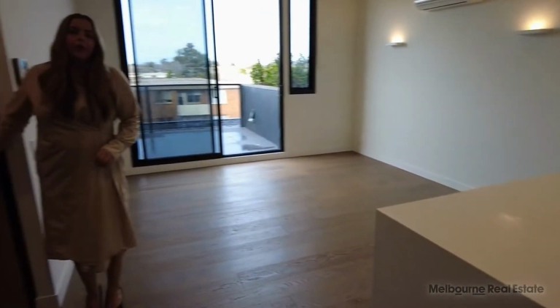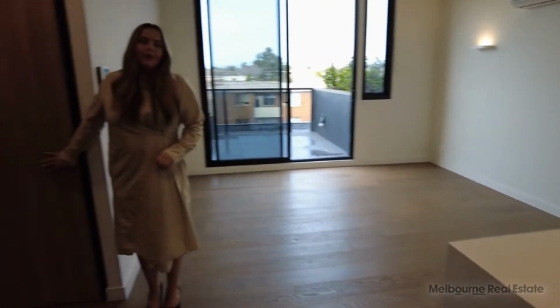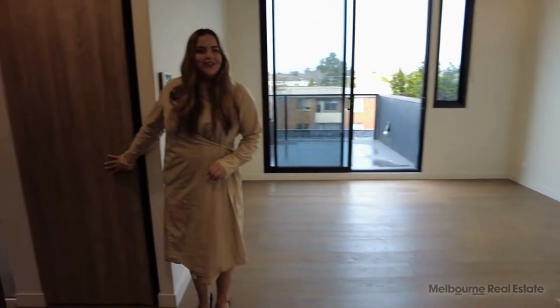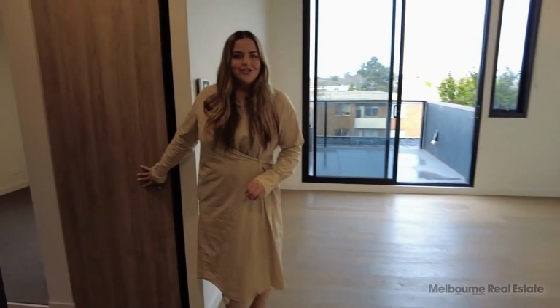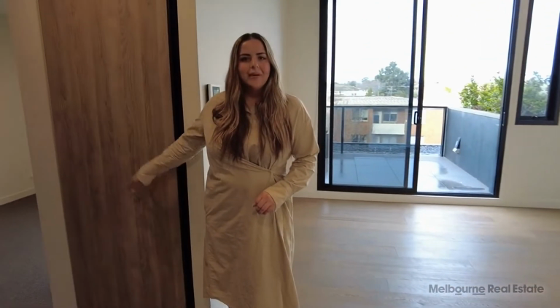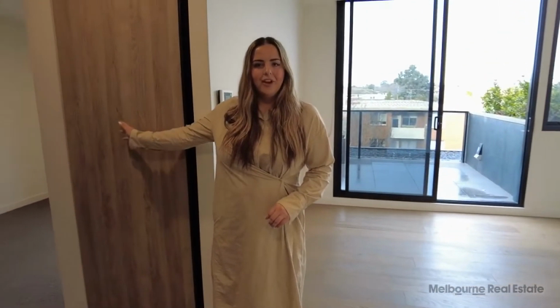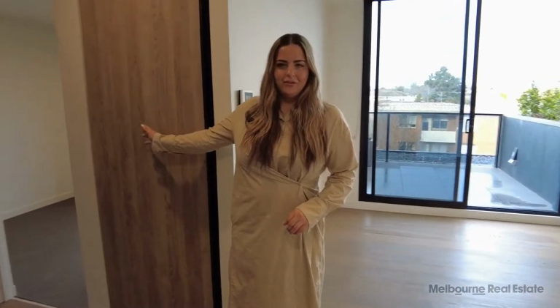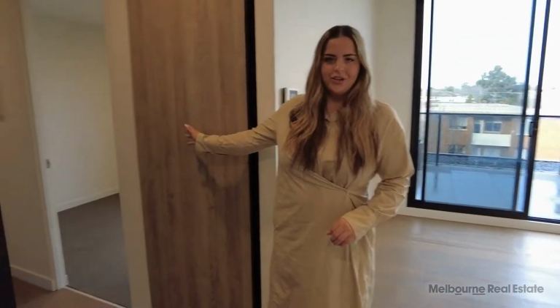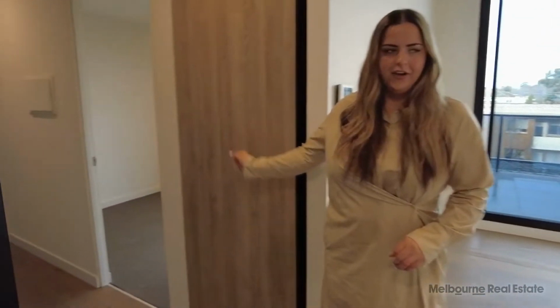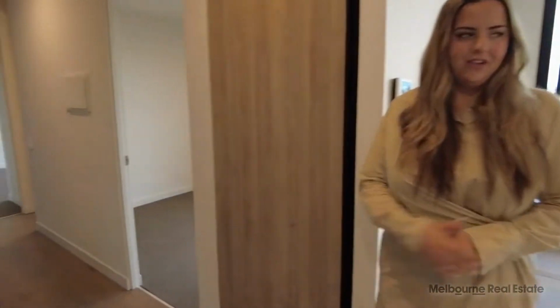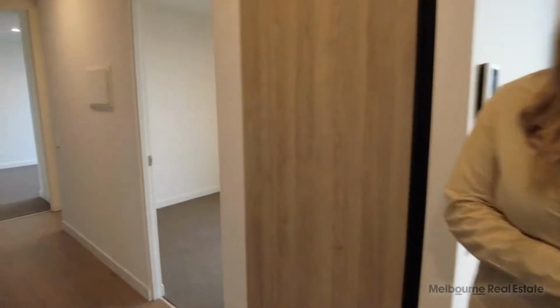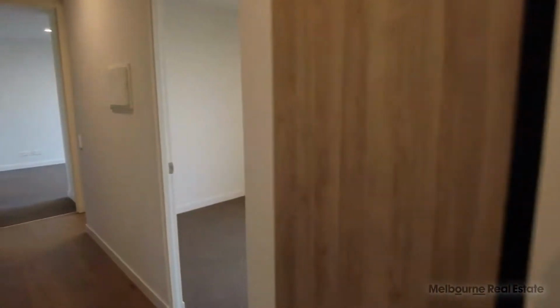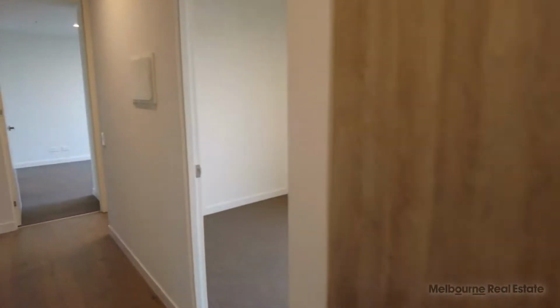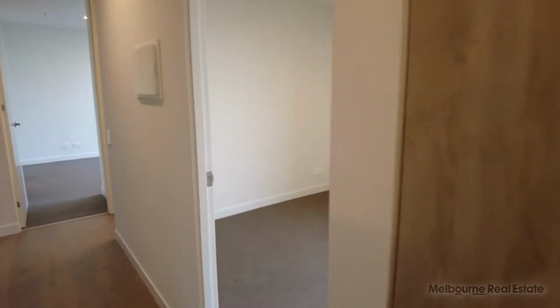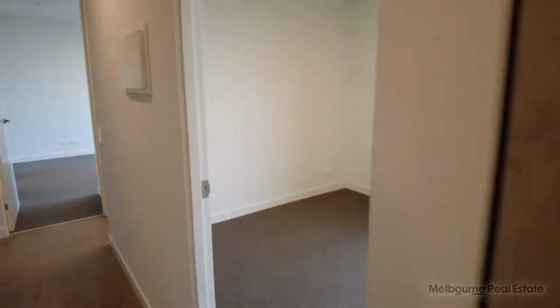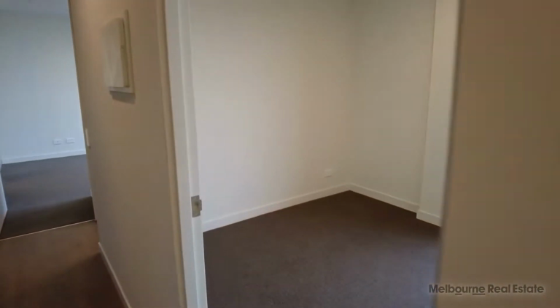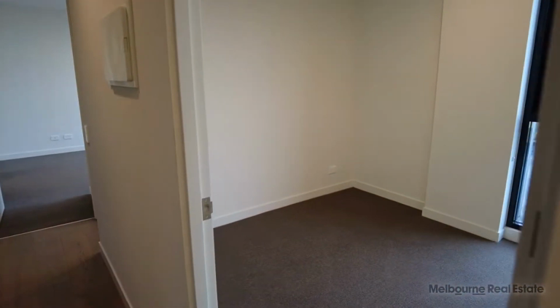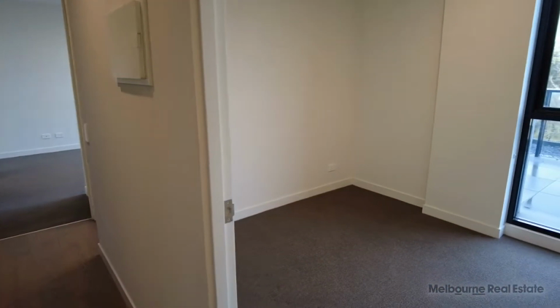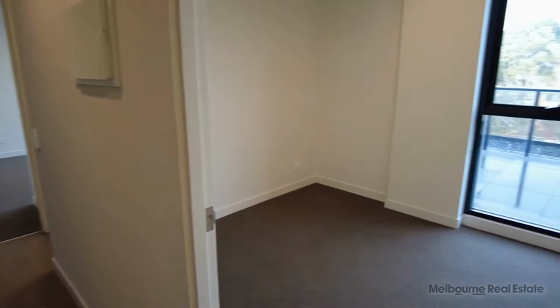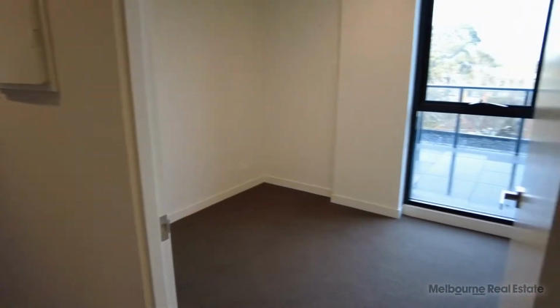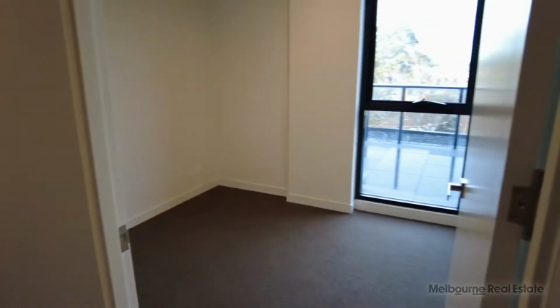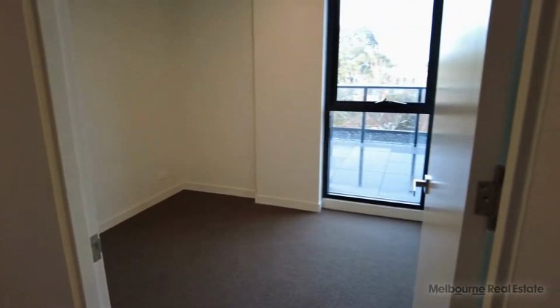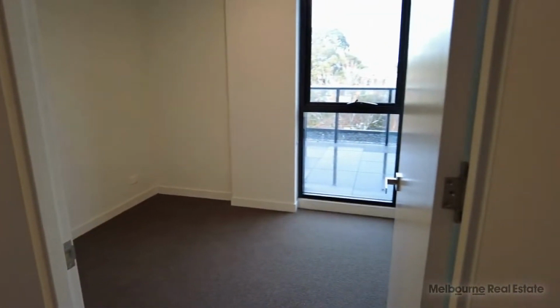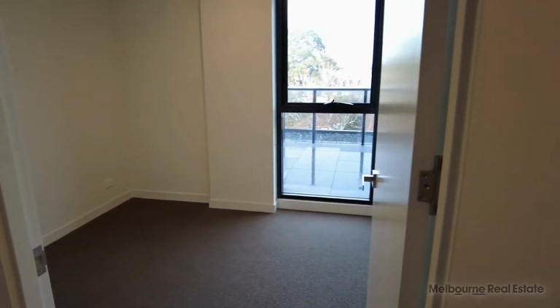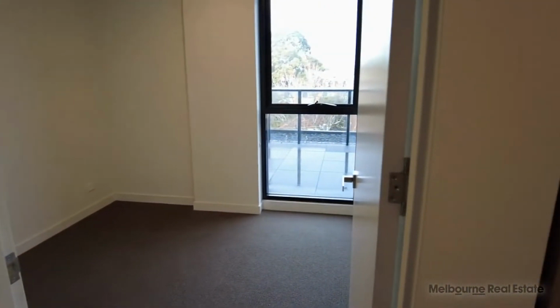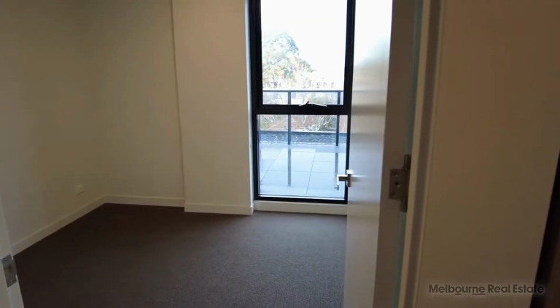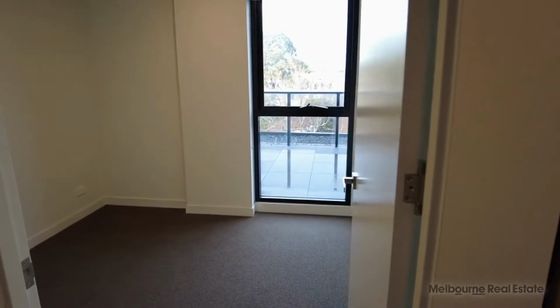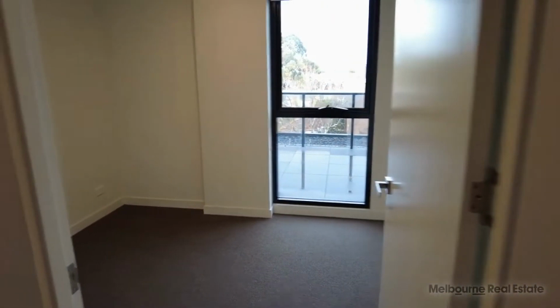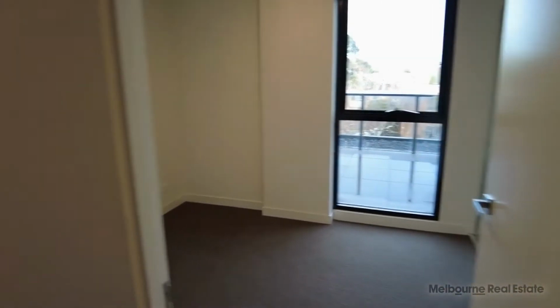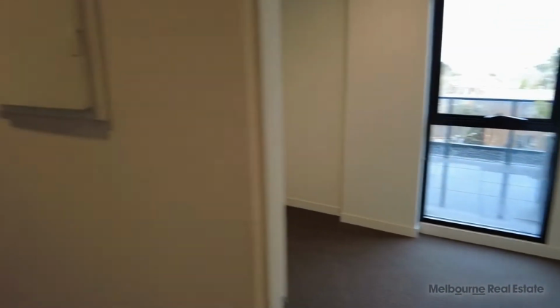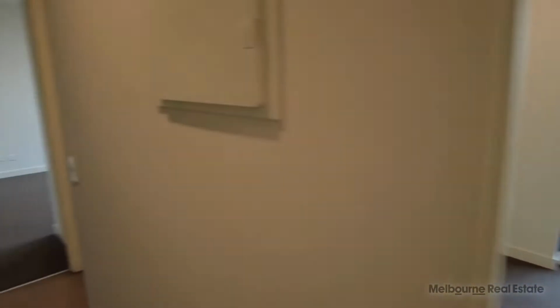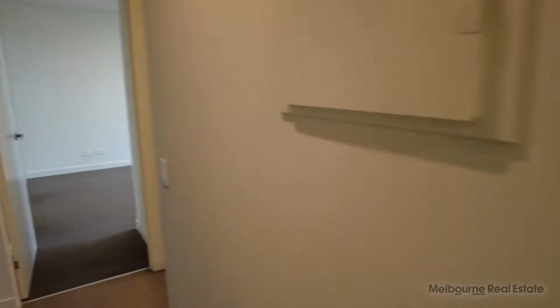We have a Euro laundry here. Follow me through to the first bedroom — plenty of natural light, carpets throughout and also built-in robes.